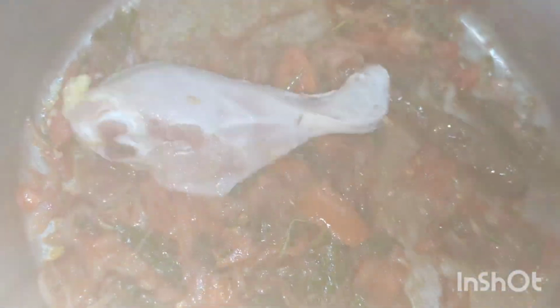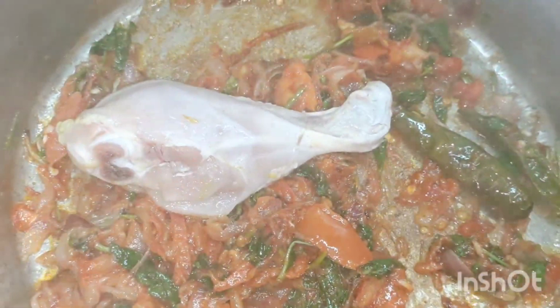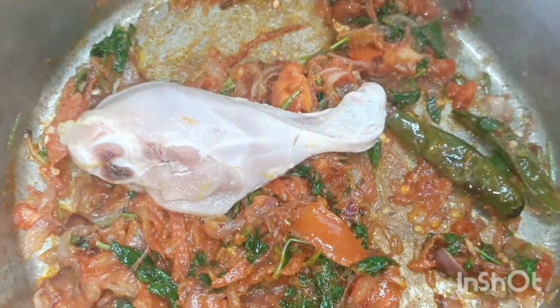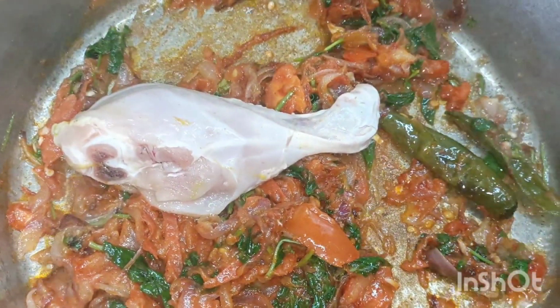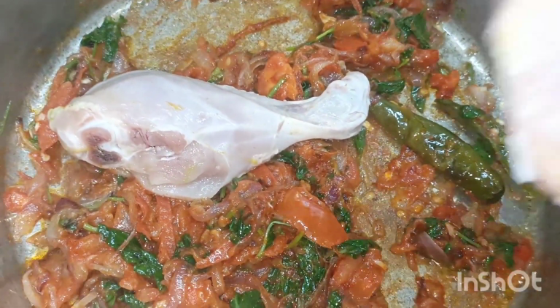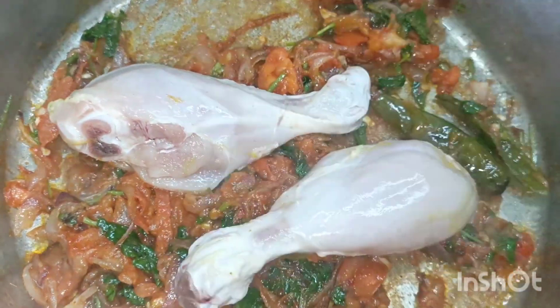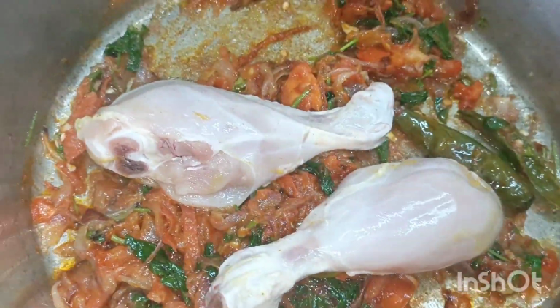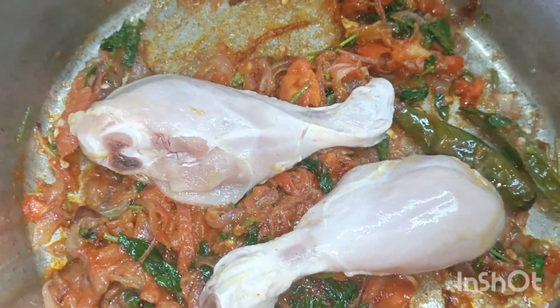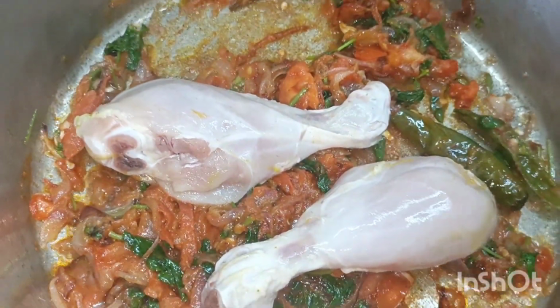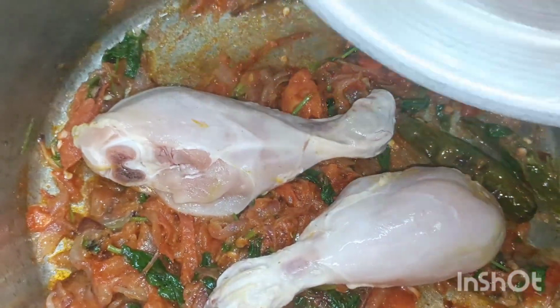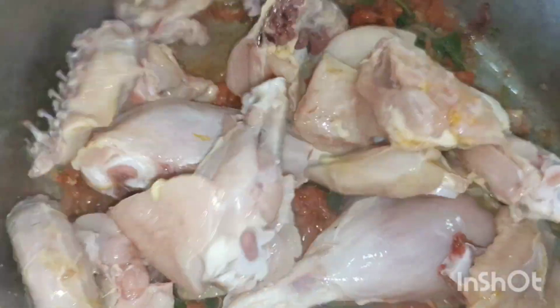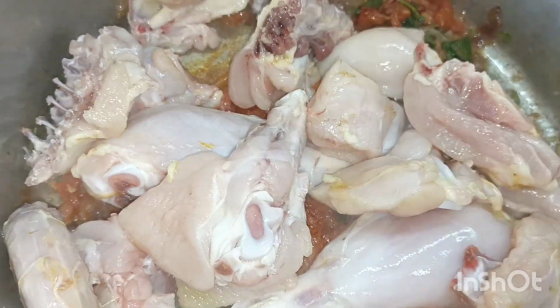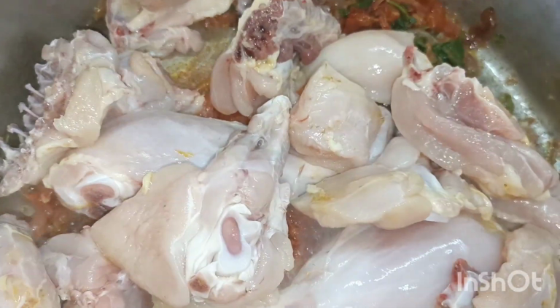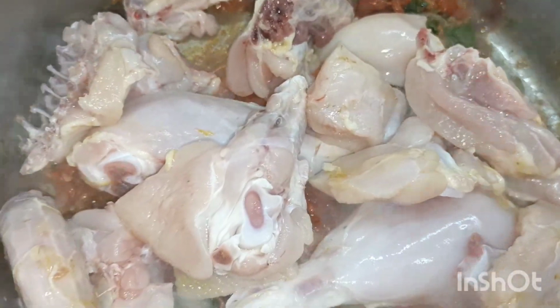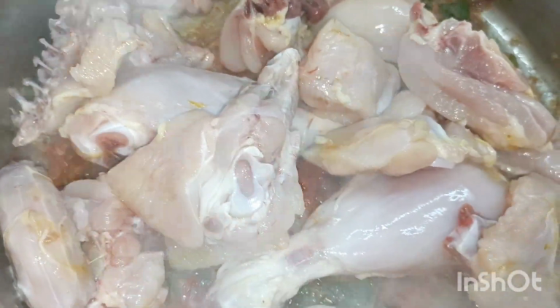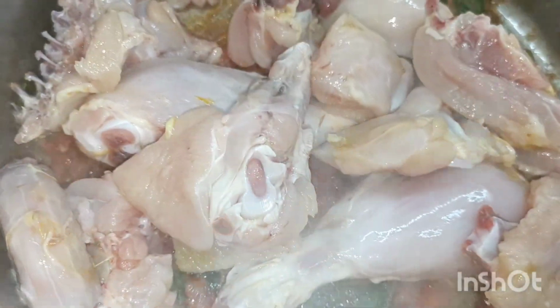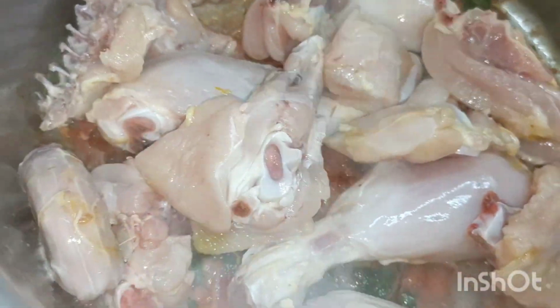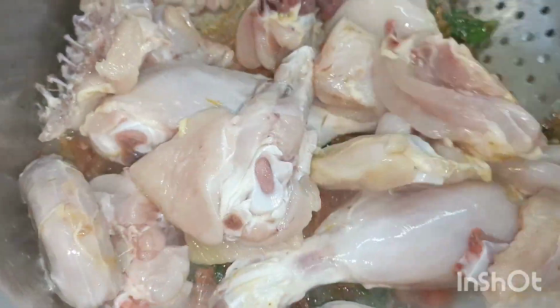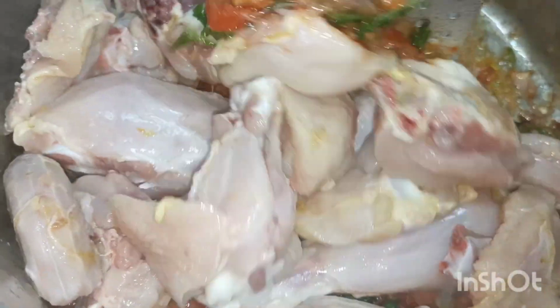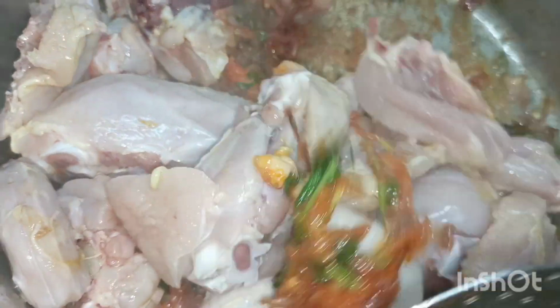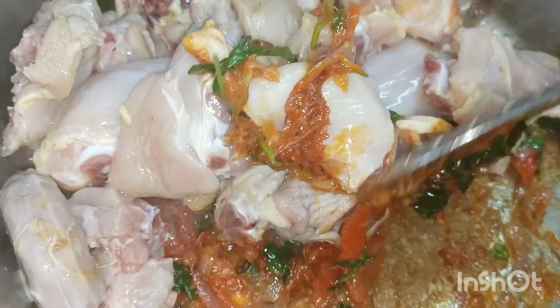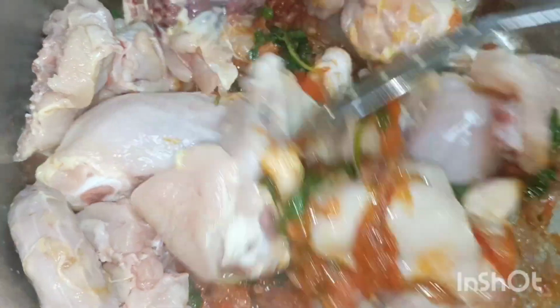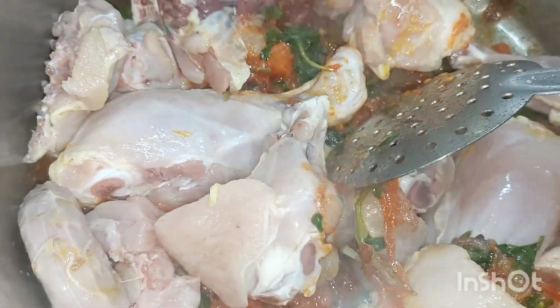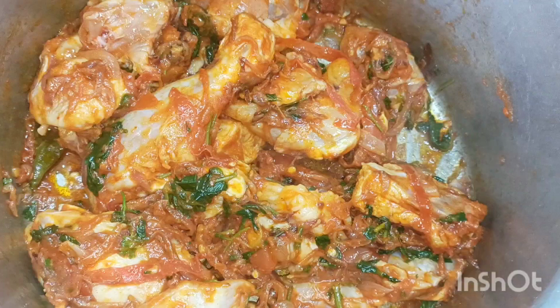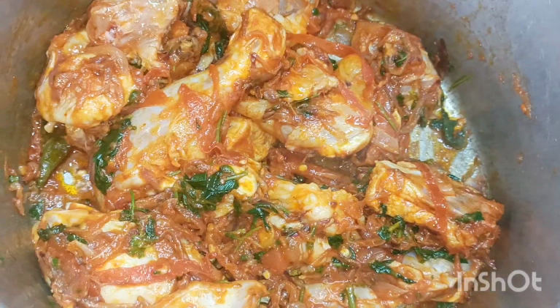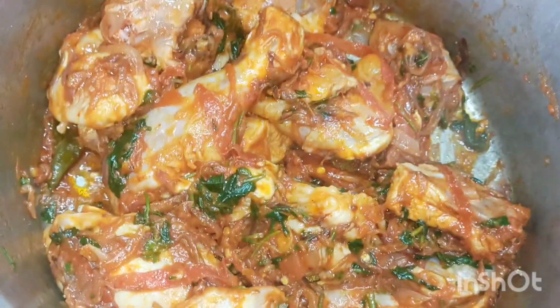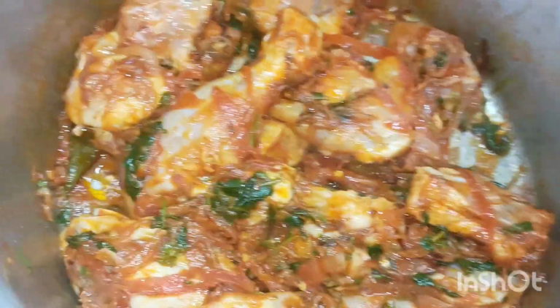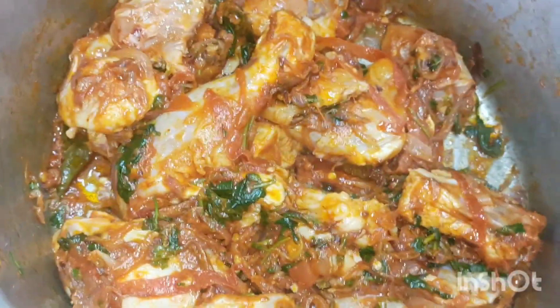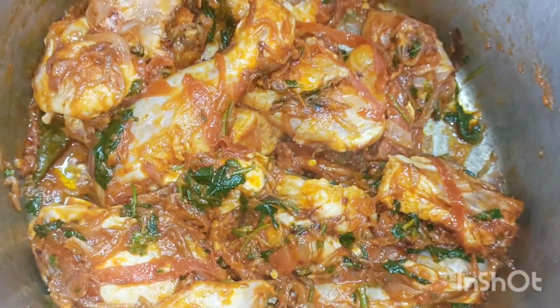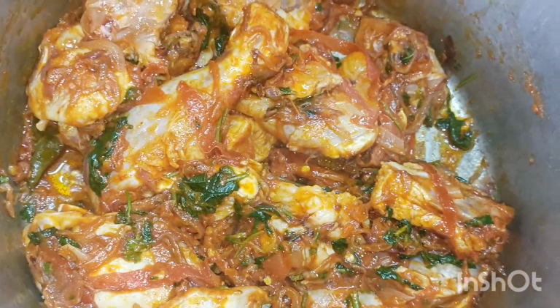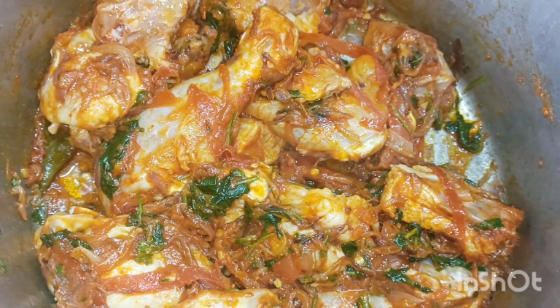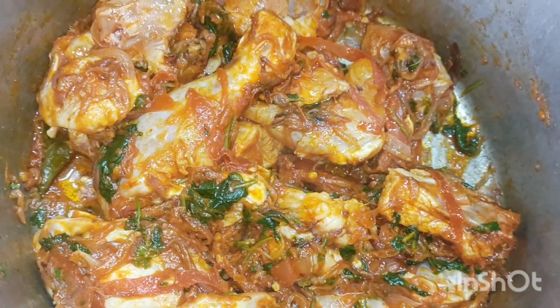Now we have to clean it. Add chicken here. I have to clean it up and wash it all the way — it's good to clean it up and wash it all the way. It's good to clean the chicken.